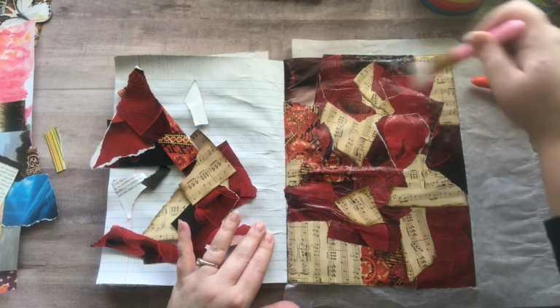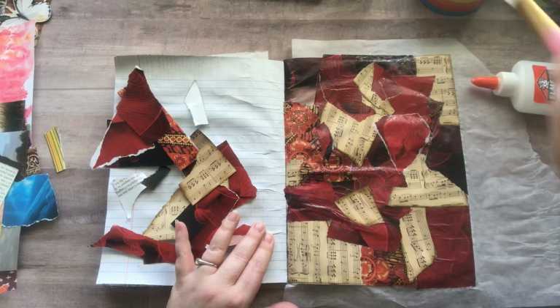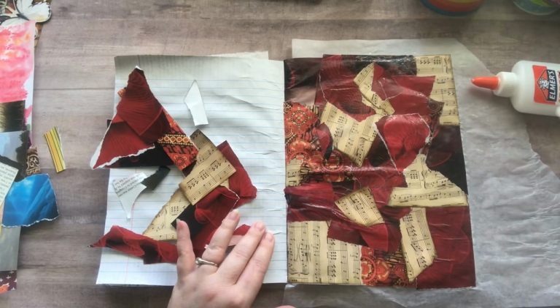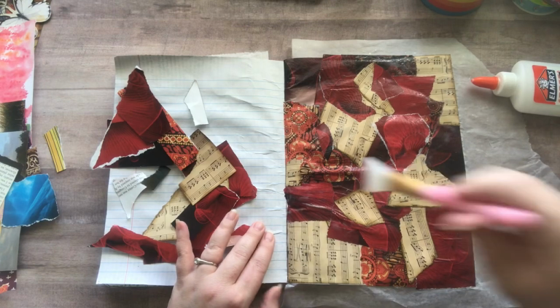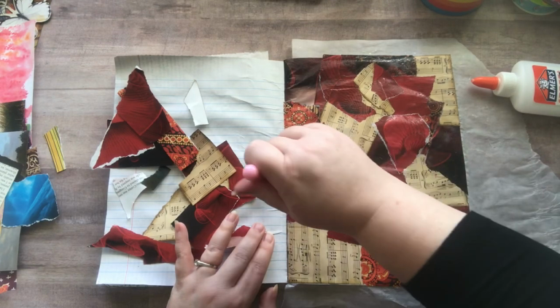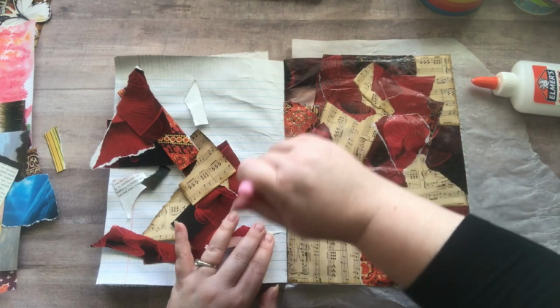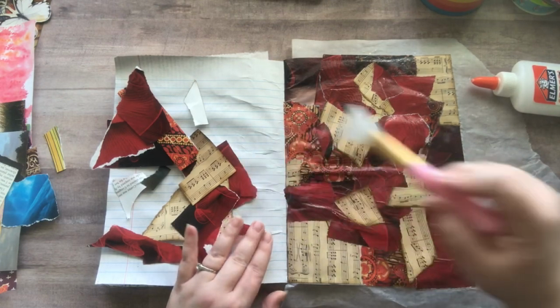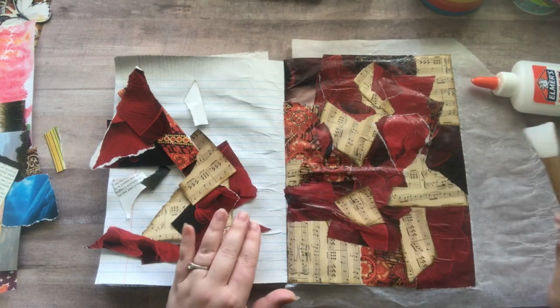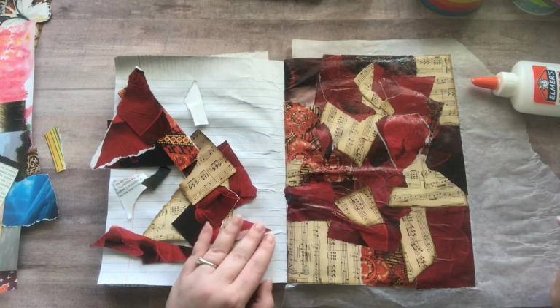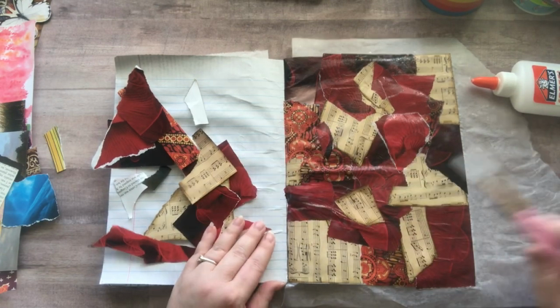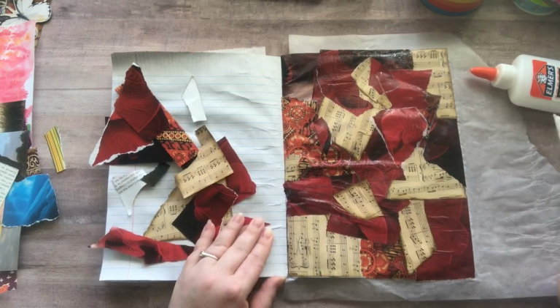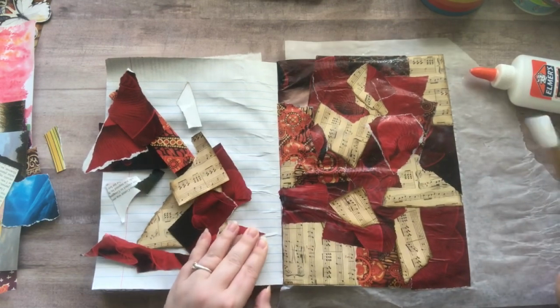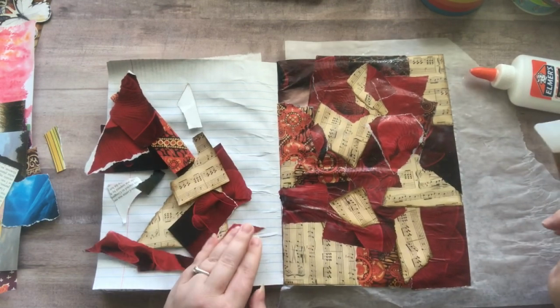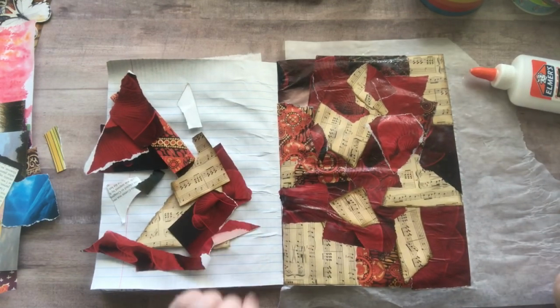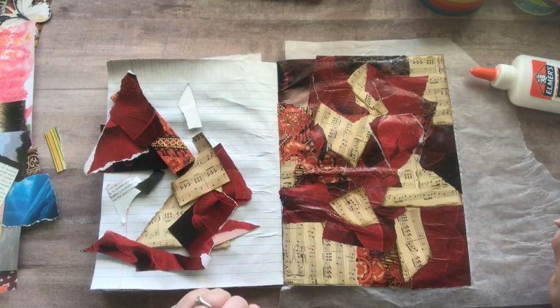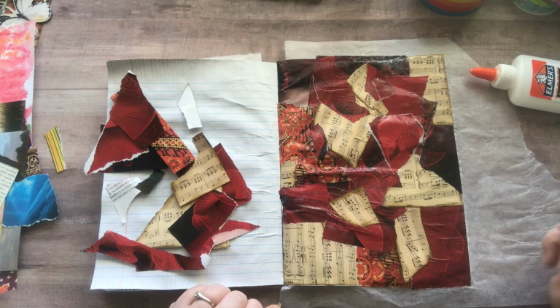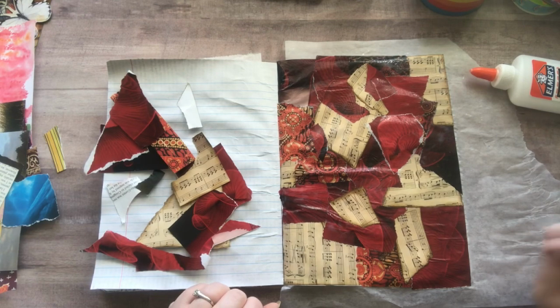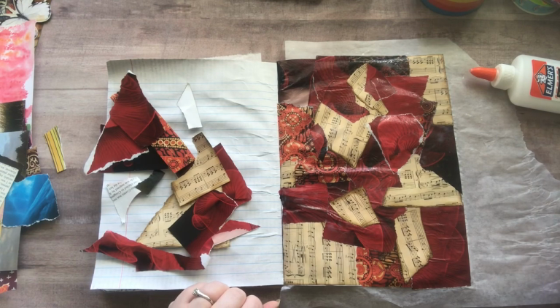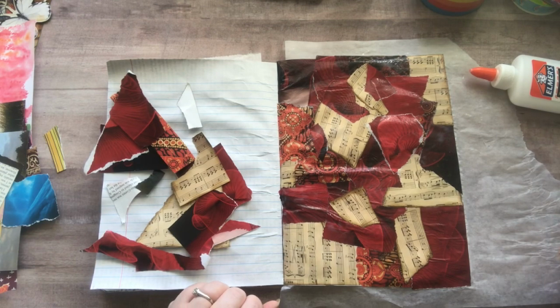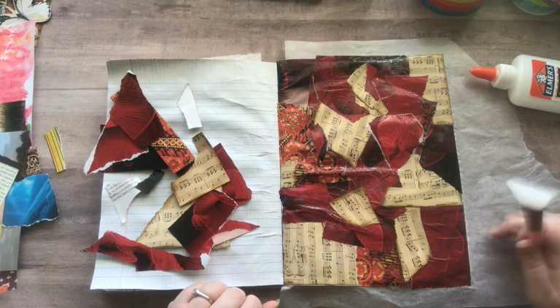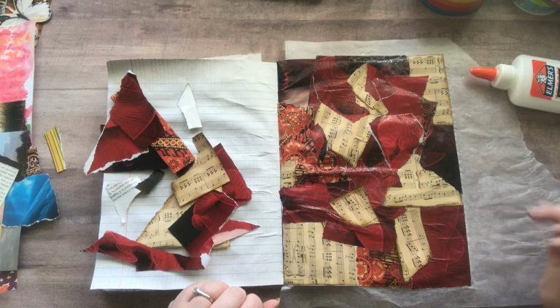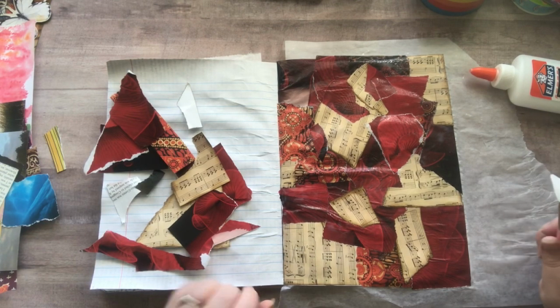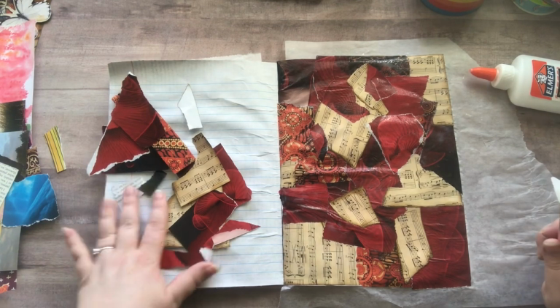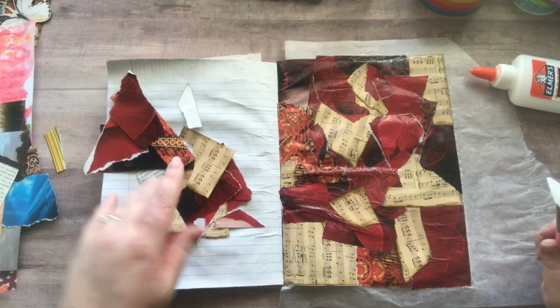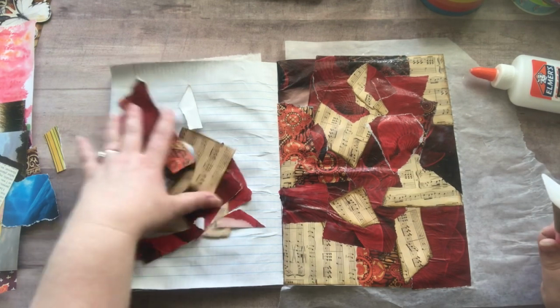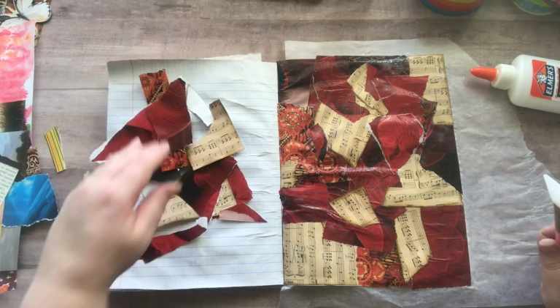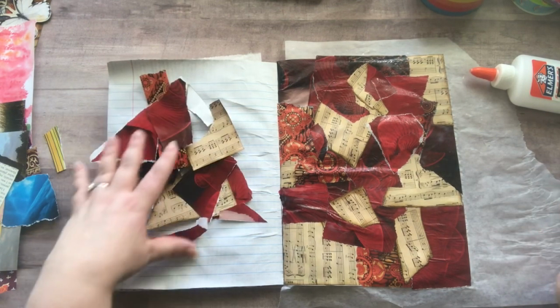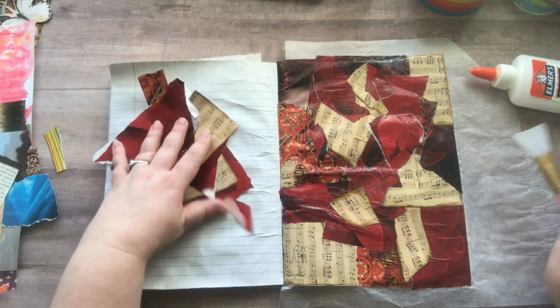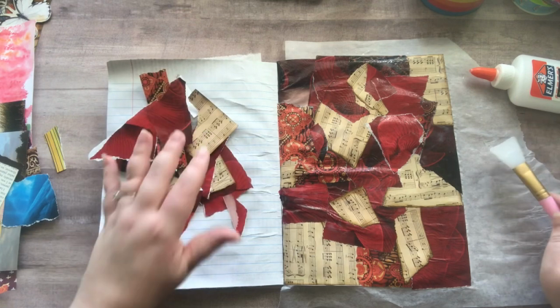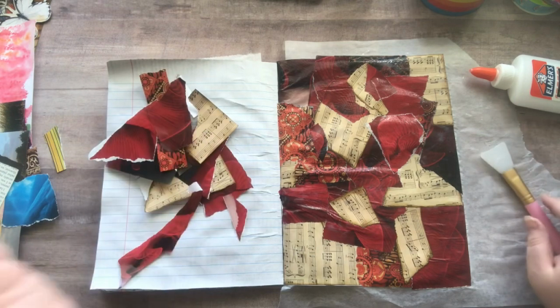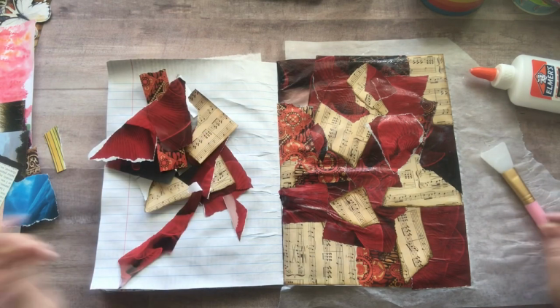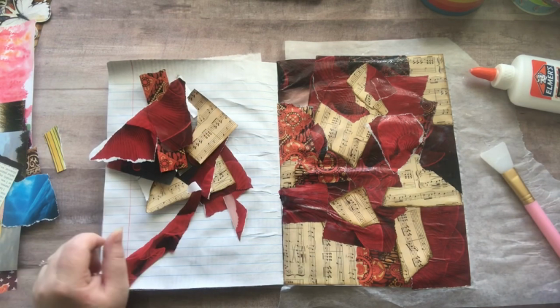All I would do now is blow this dry with the heat gun, then flip the page, keep the wax paper on here, and do another one. Anyways, I just wanted to show you my gluing for no reason.